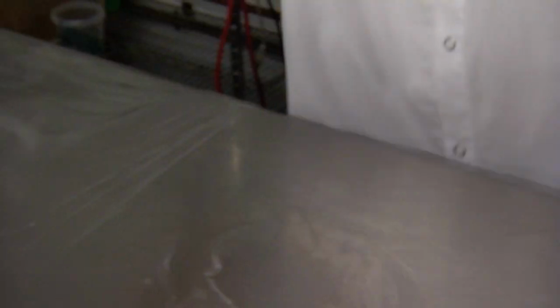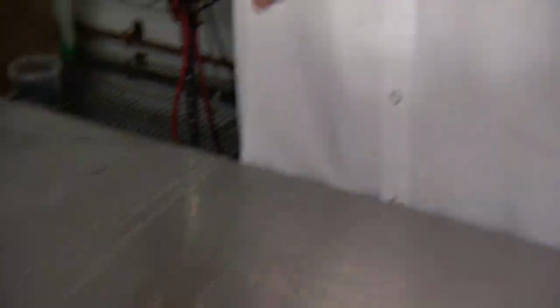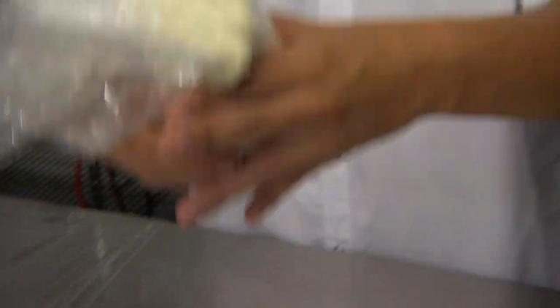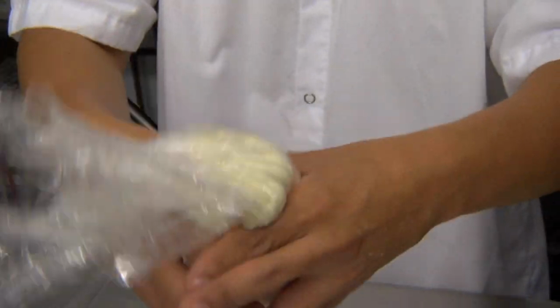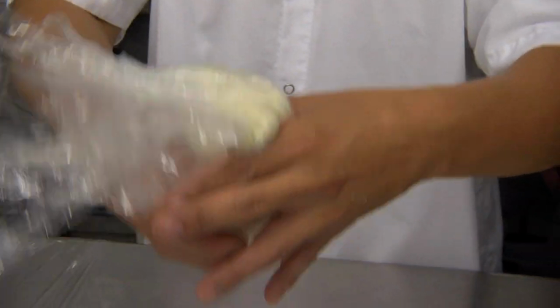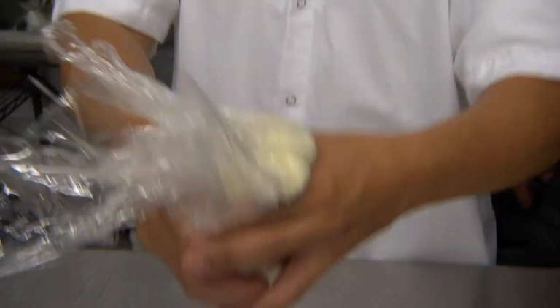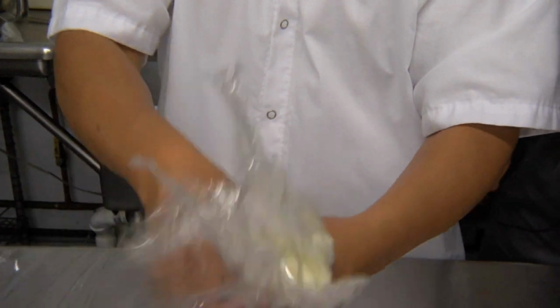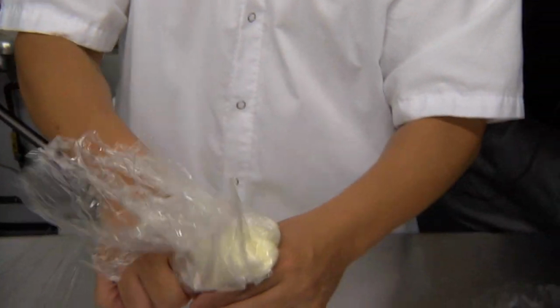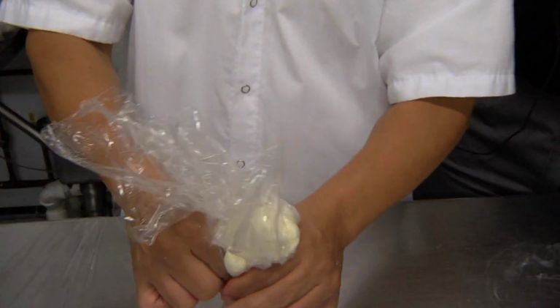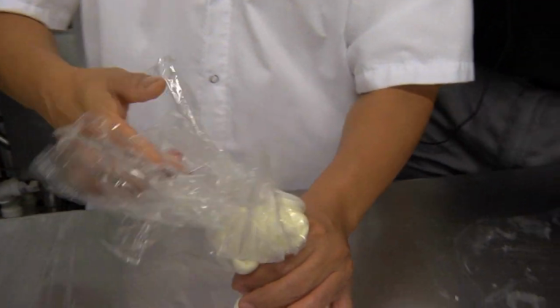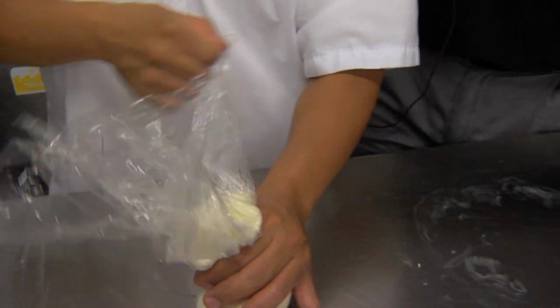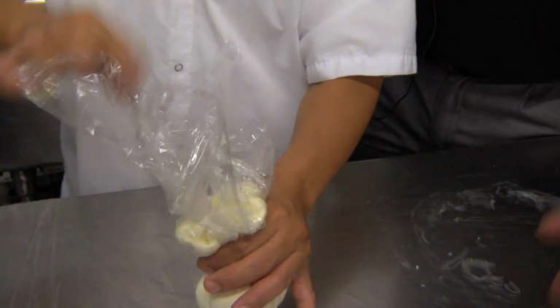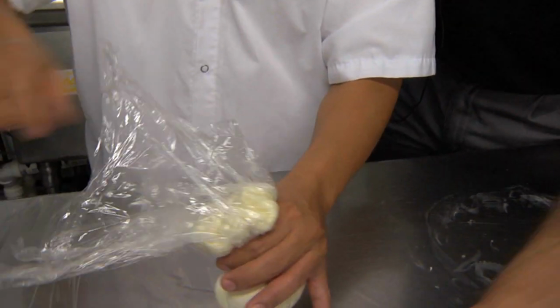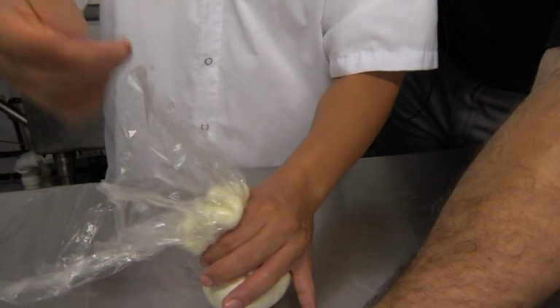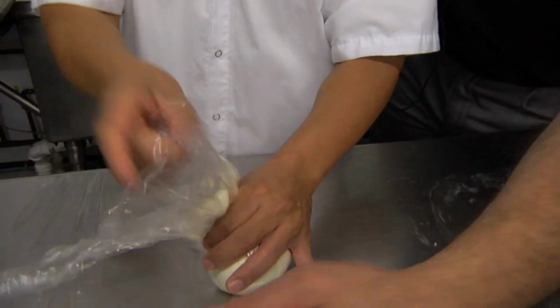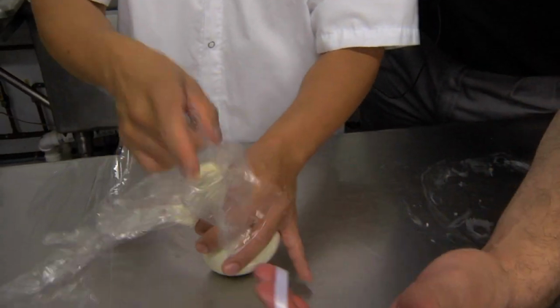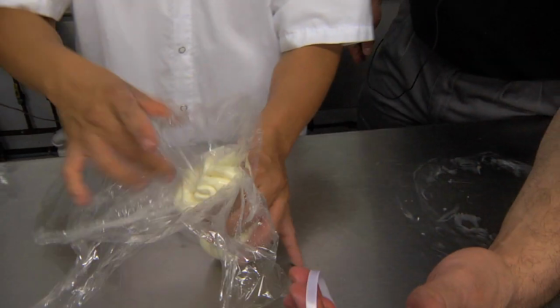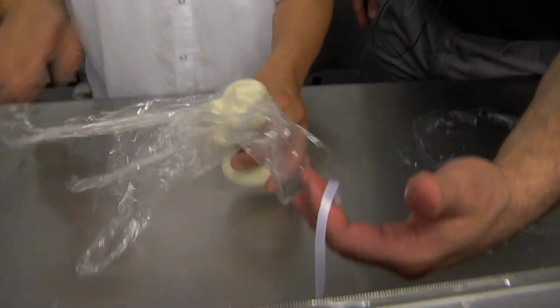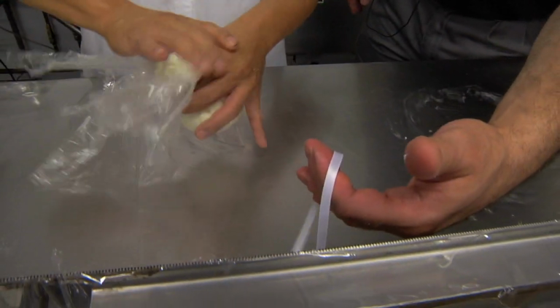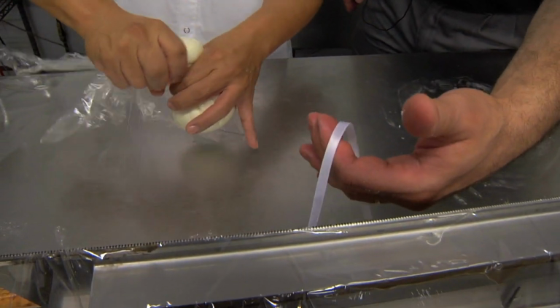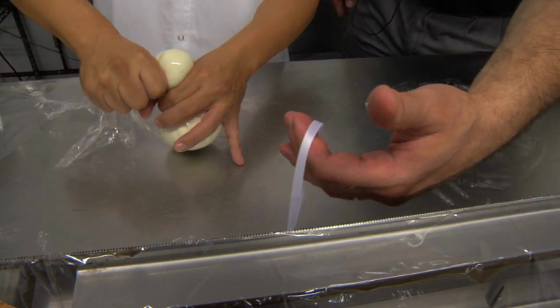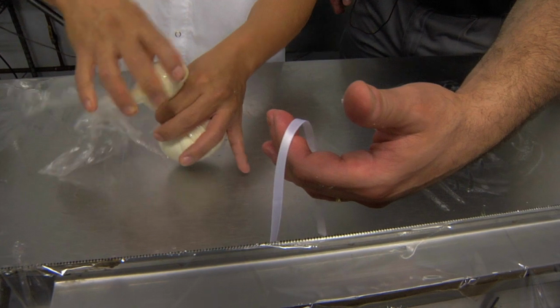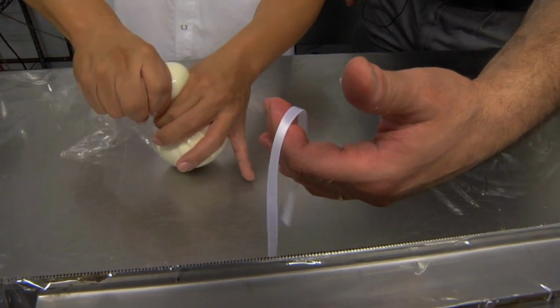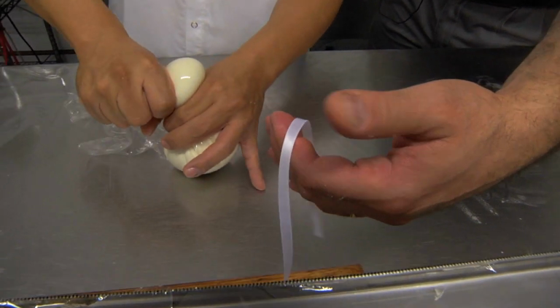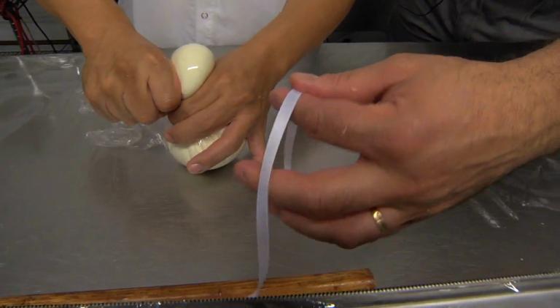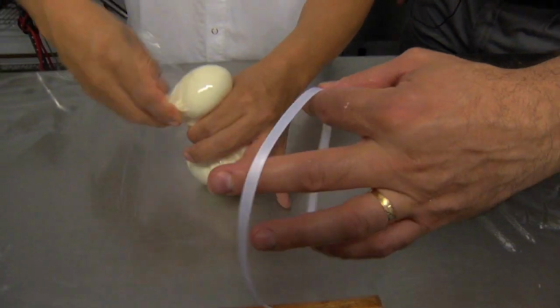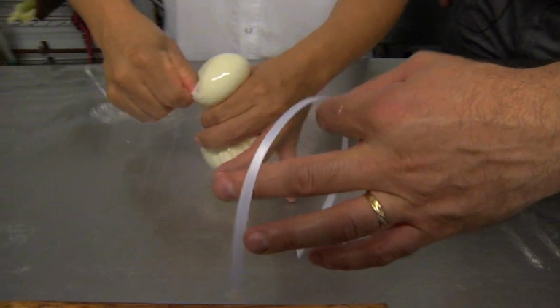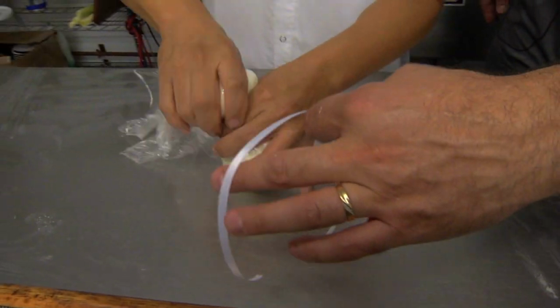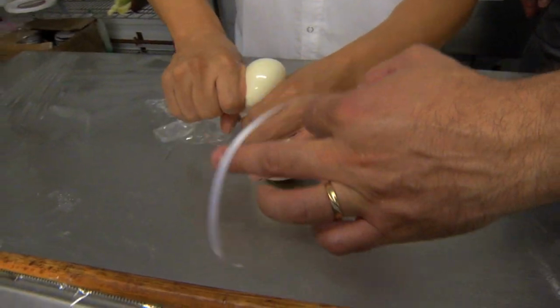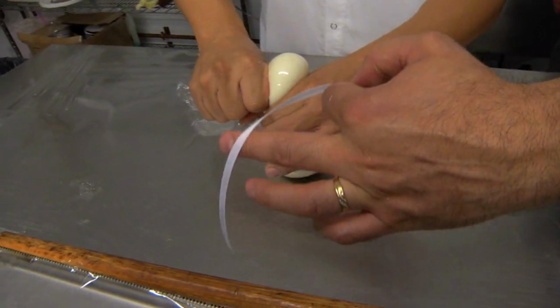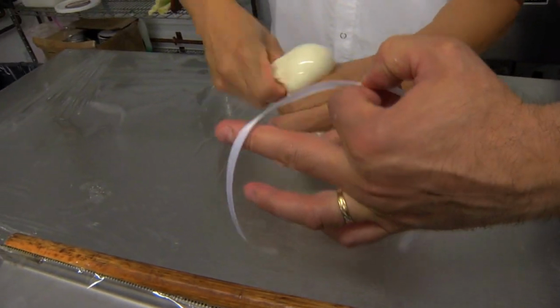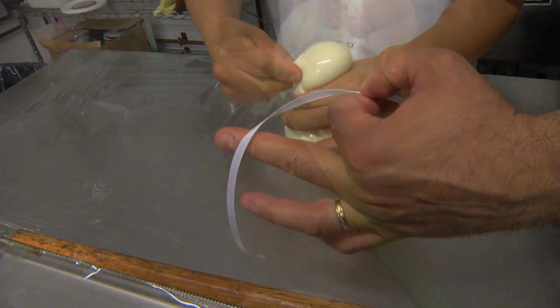The white ribbon means it's a plain burrata, just plain cream and stracciatella. If we had it wrapped with the green ribbon, that would be the basil pesto one. And if we do it with black, that's going to be the black truffle one.